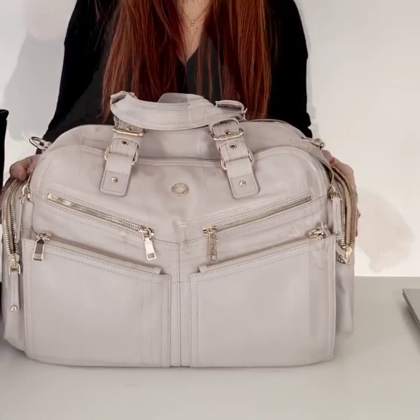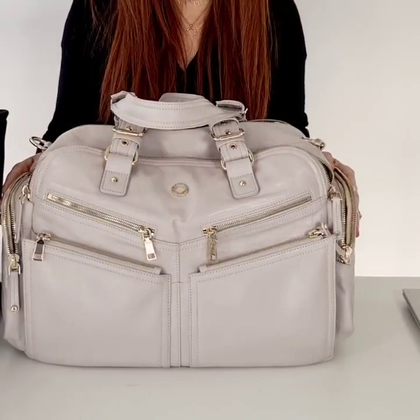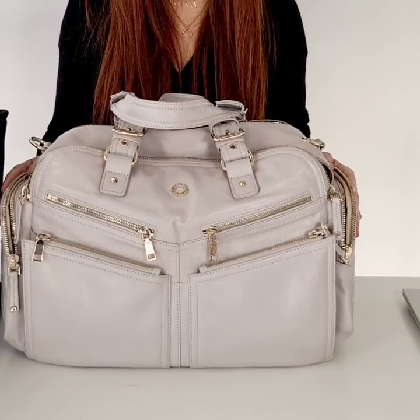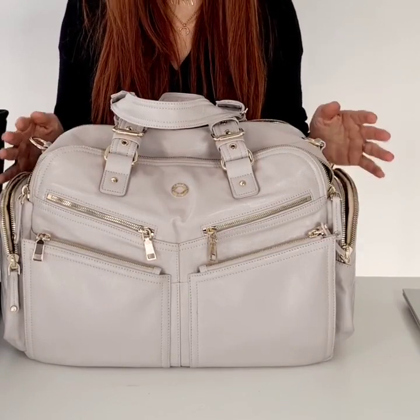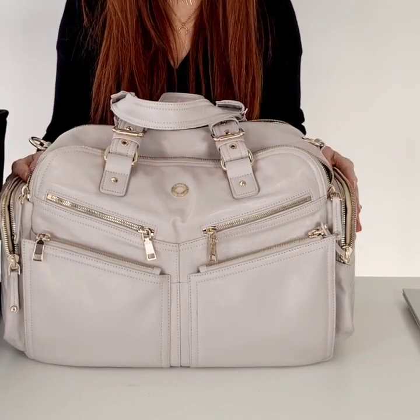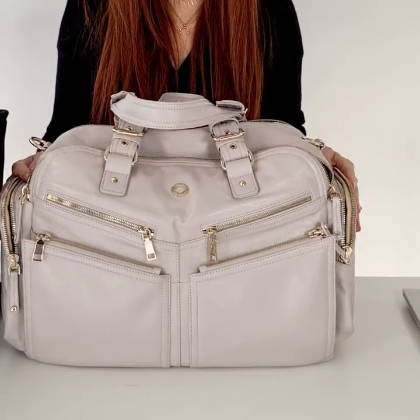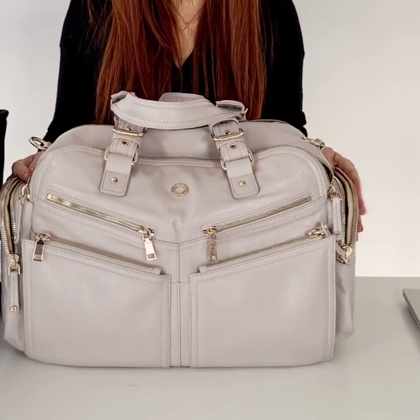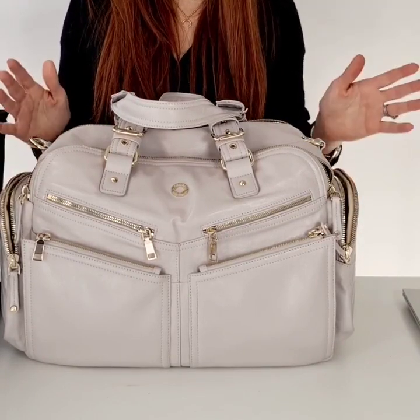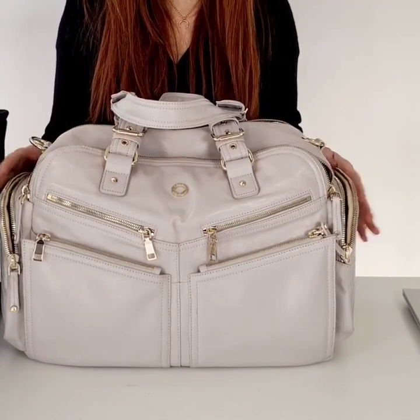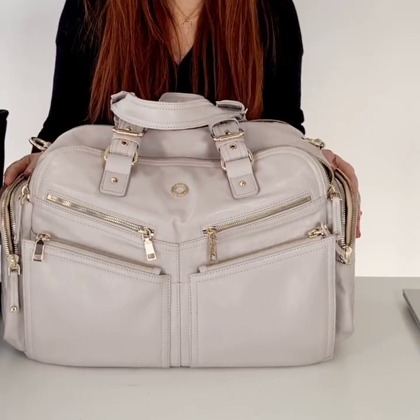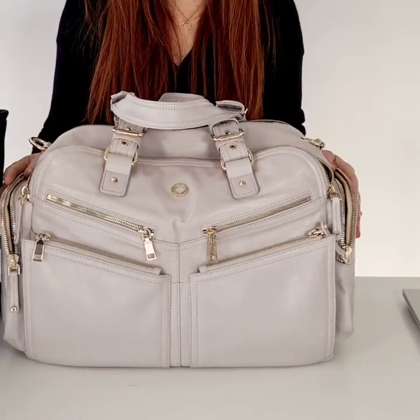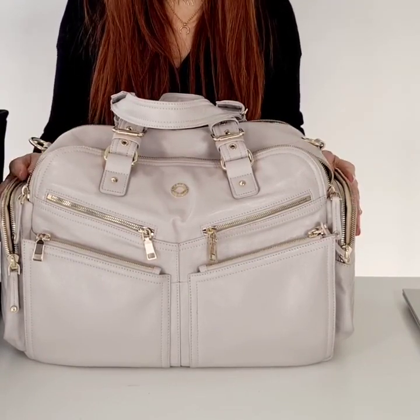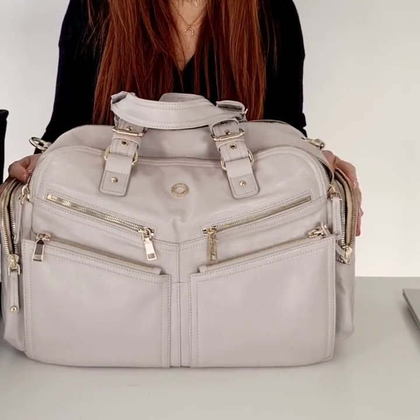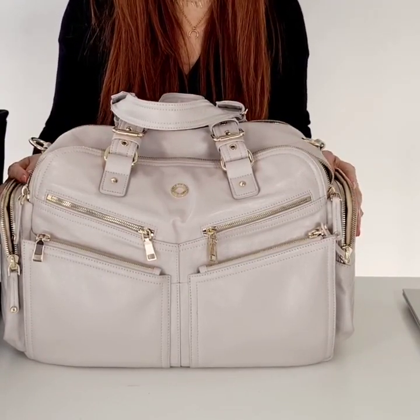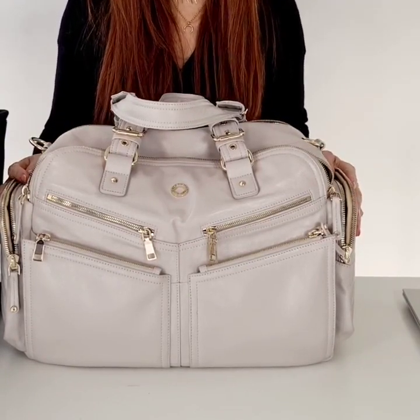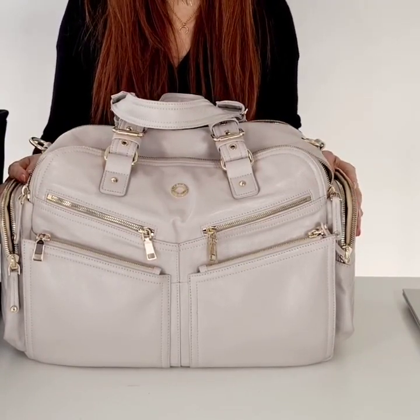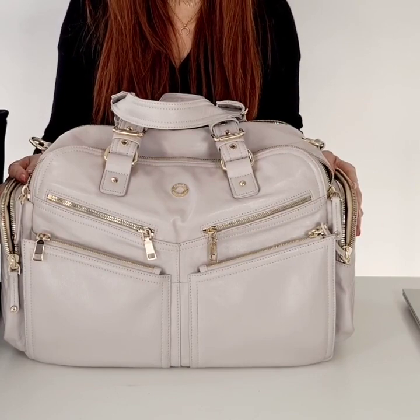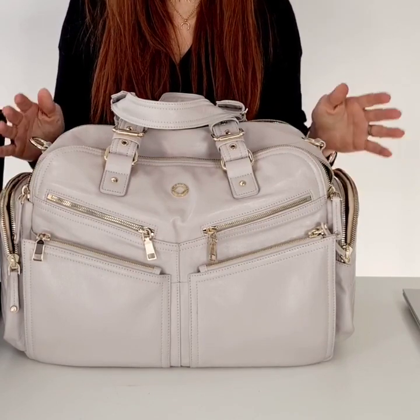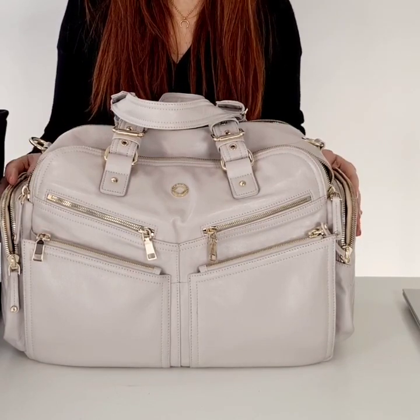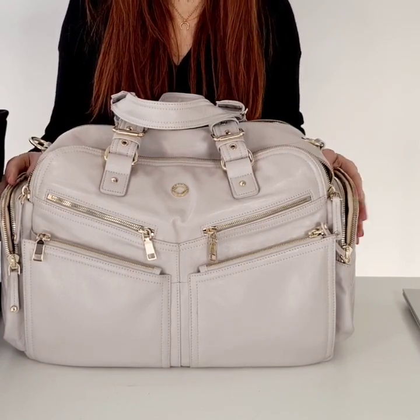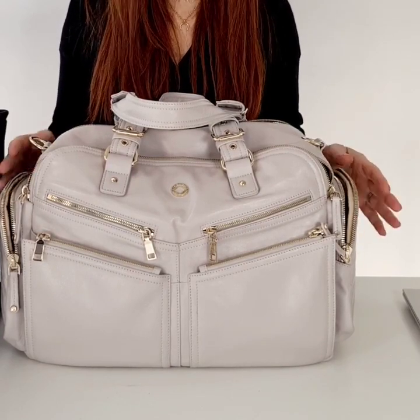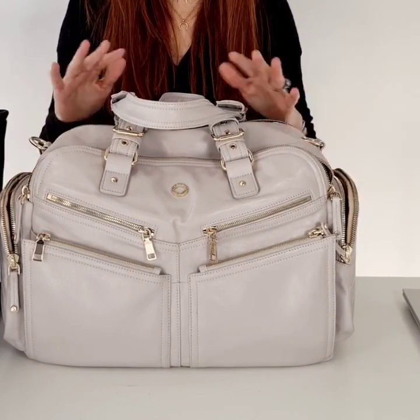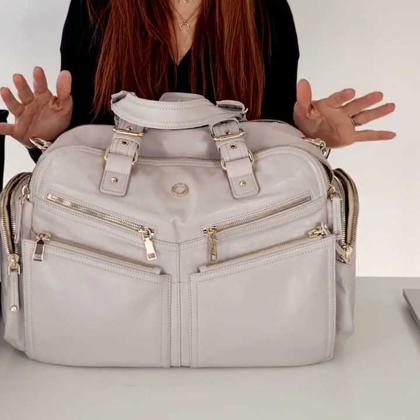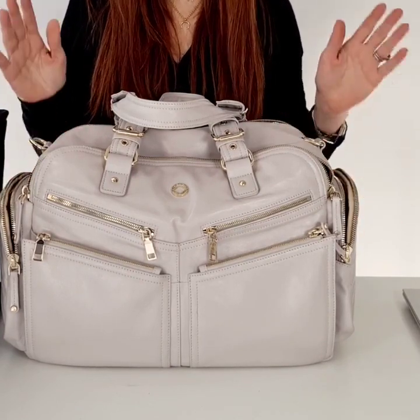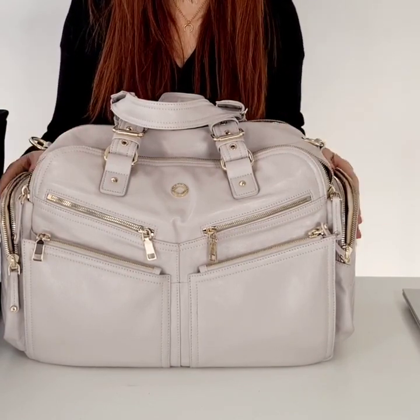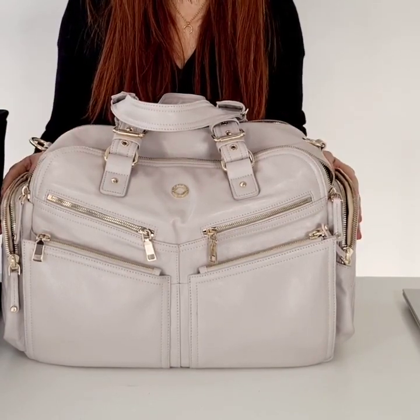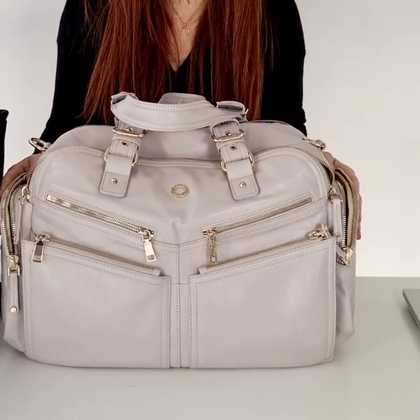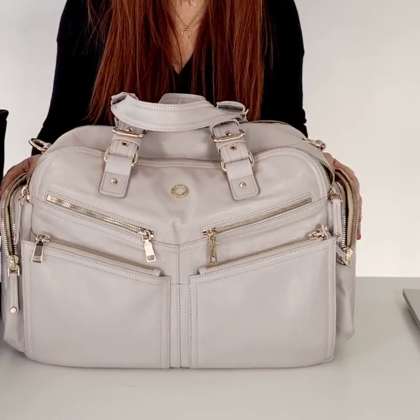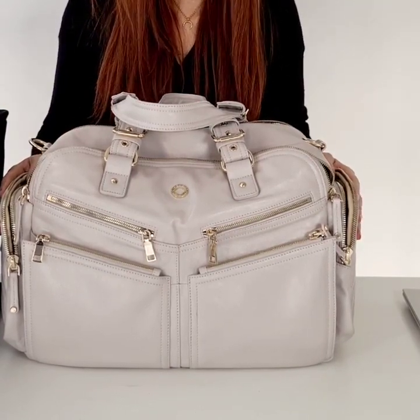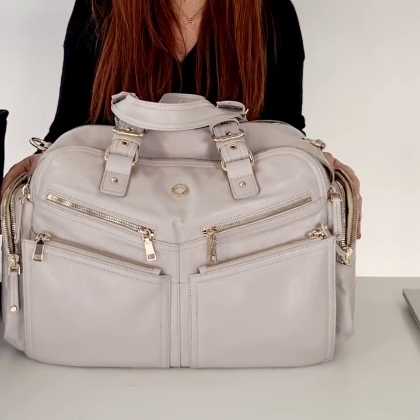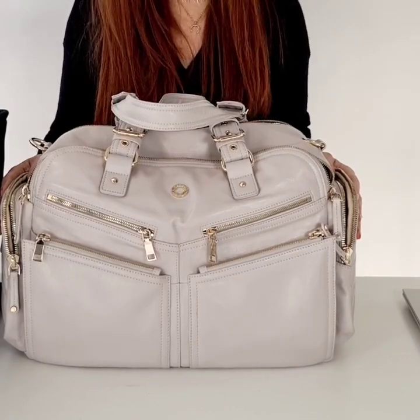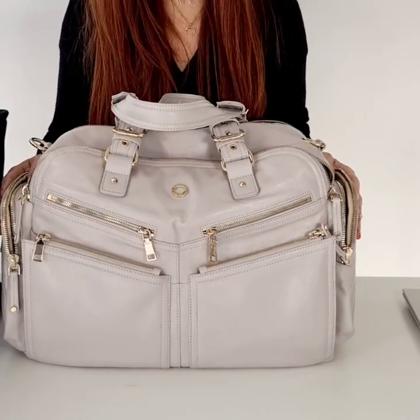So that's the Westwood Holdall. I am so excited about this bag. You can get this online at www.kerikits.com. If you have any questions or any comments please feel free to leave them in the comments below. And that's it from me for now.